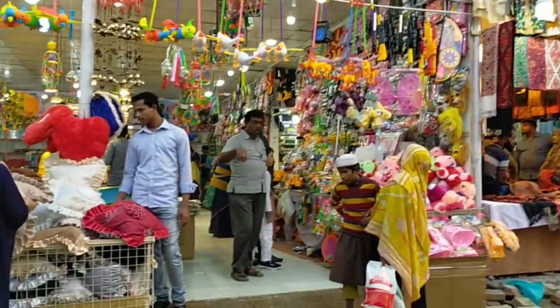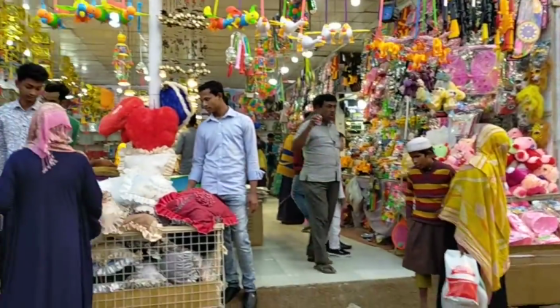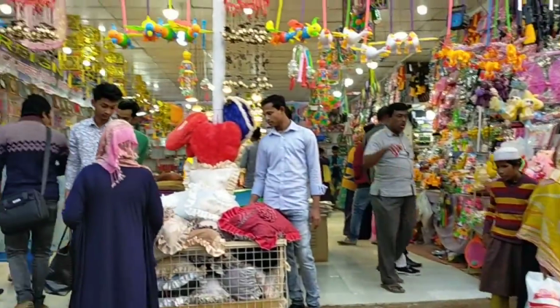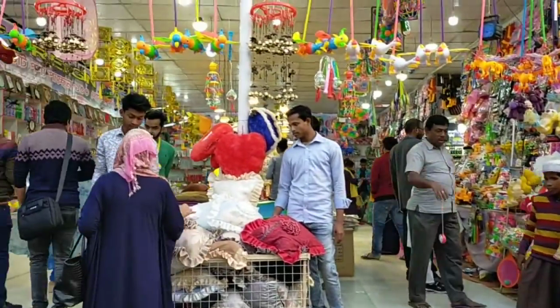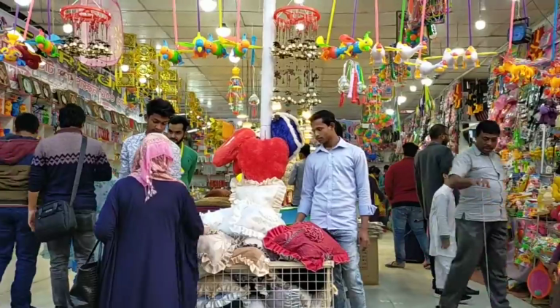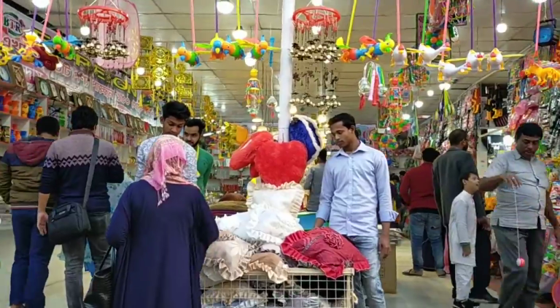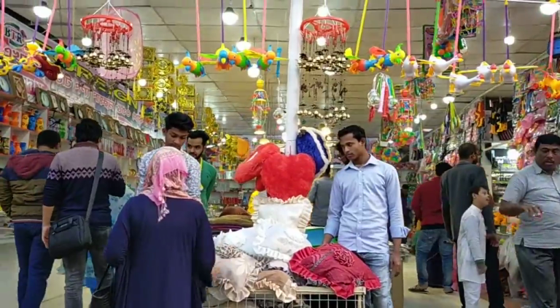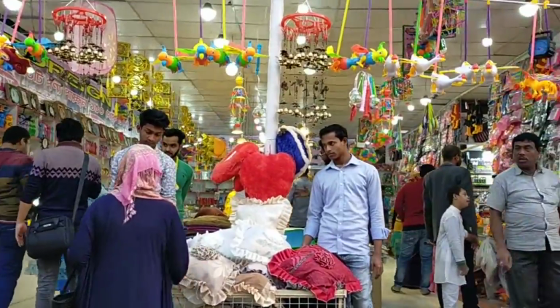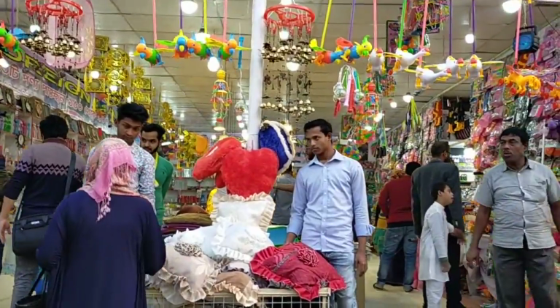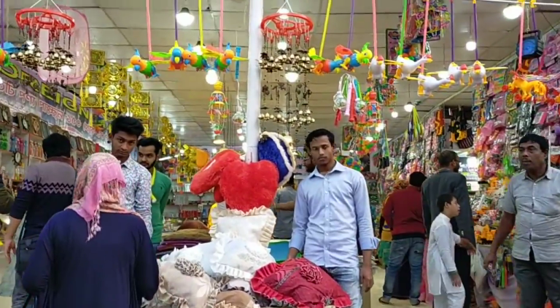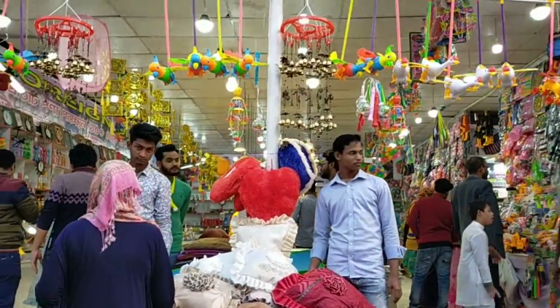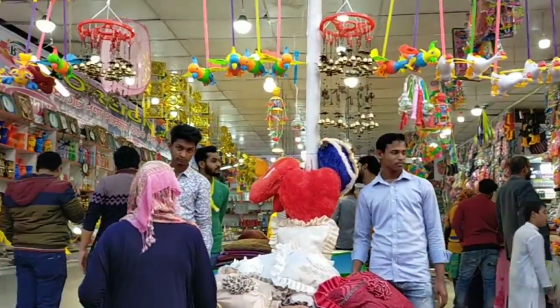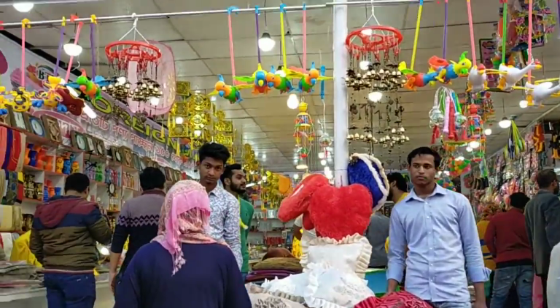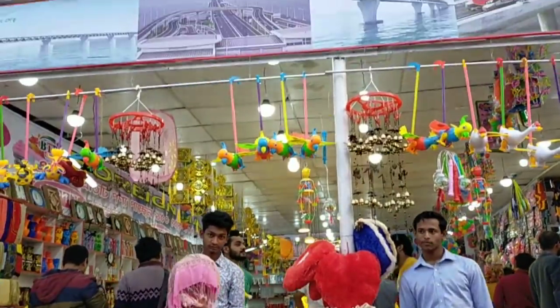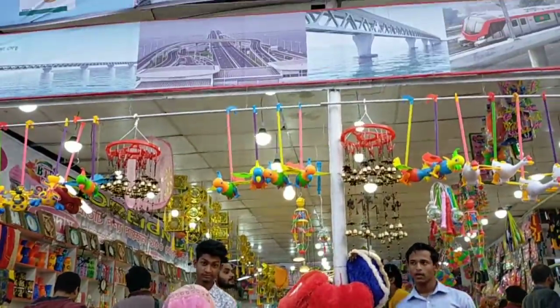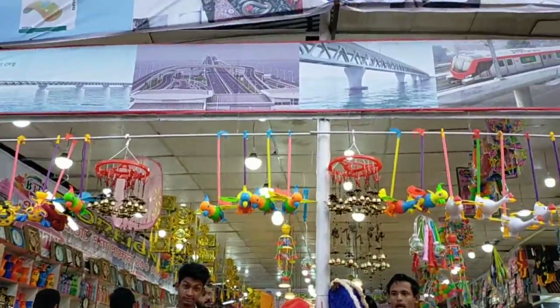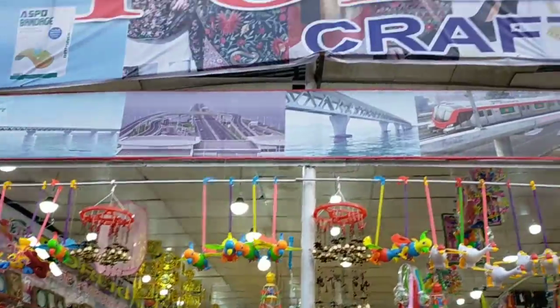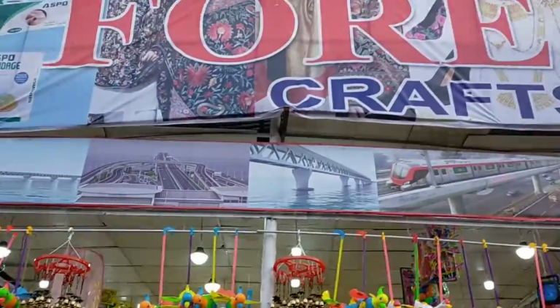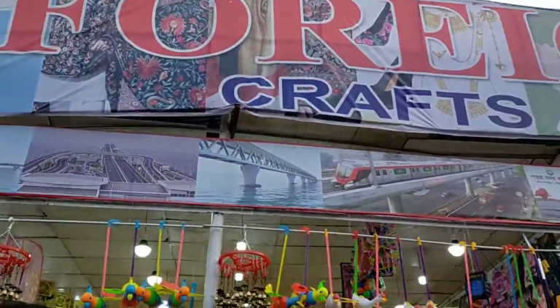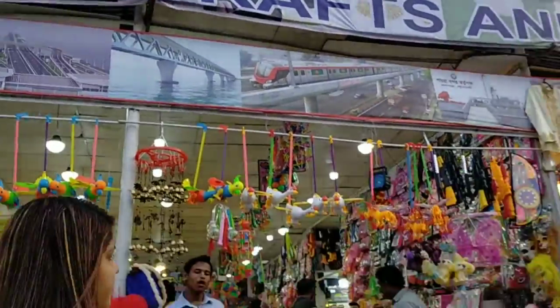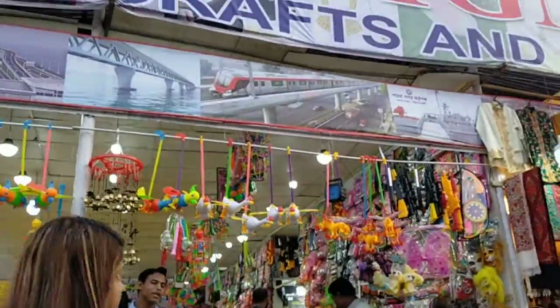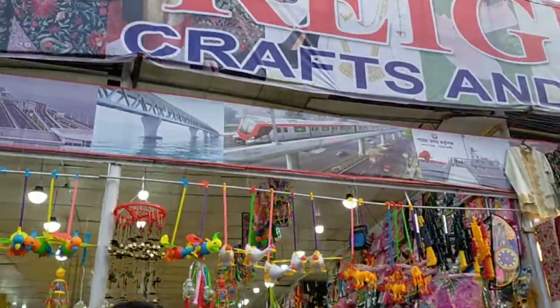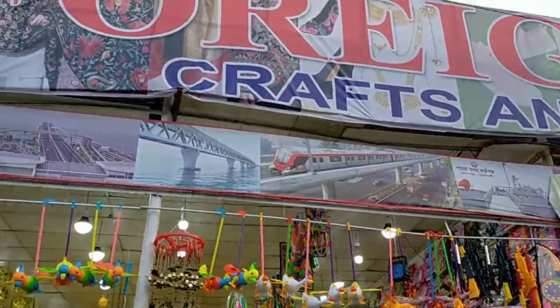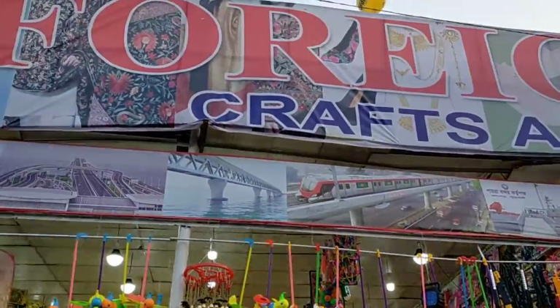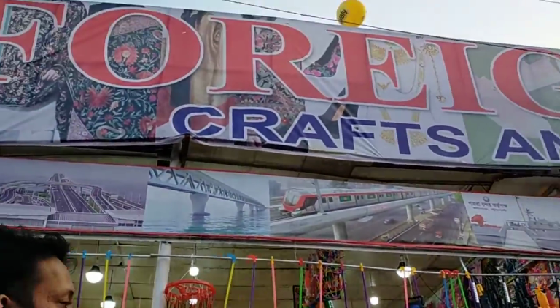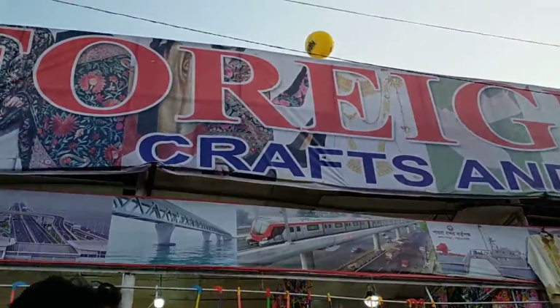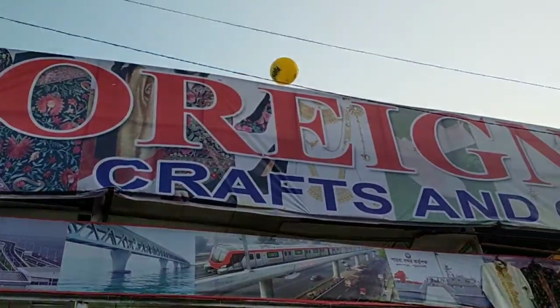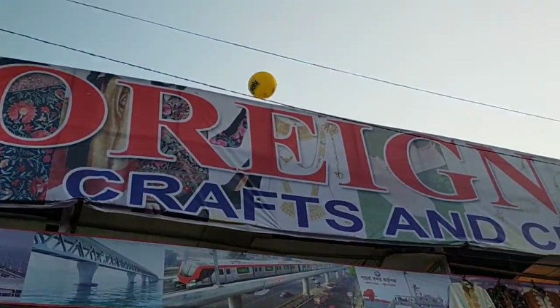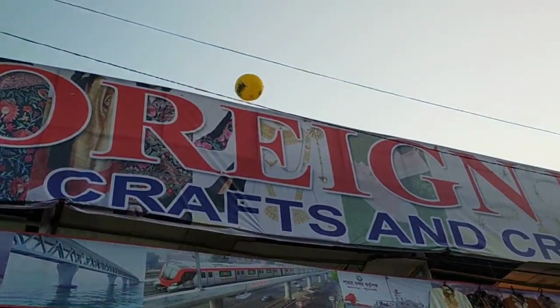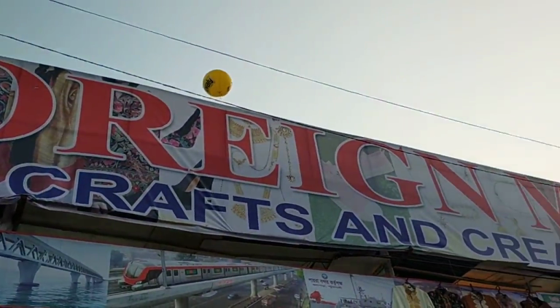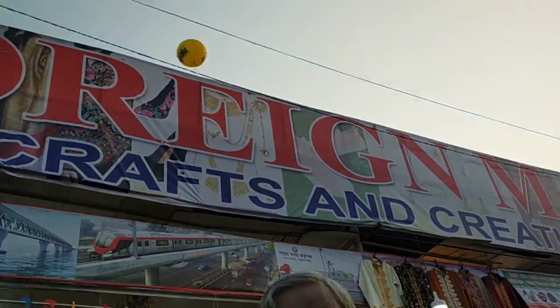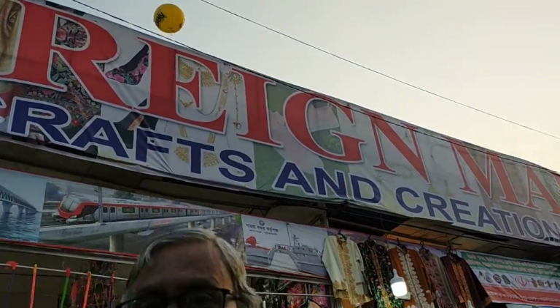I am here with the trade fair. I am here with the staller, which is called Farid Mart.